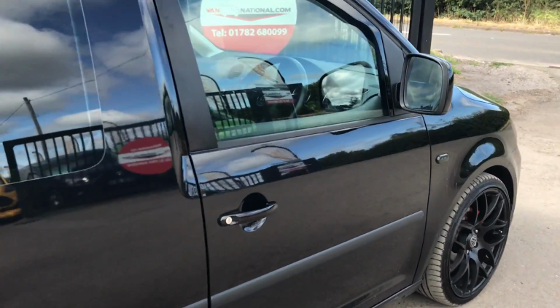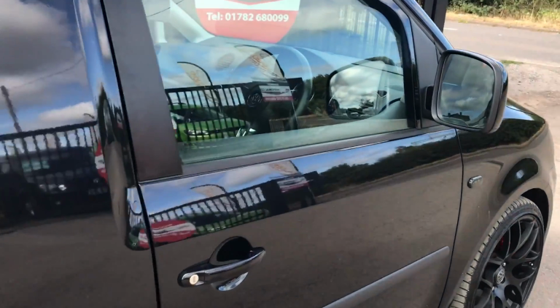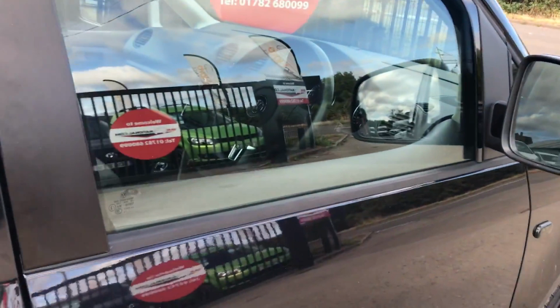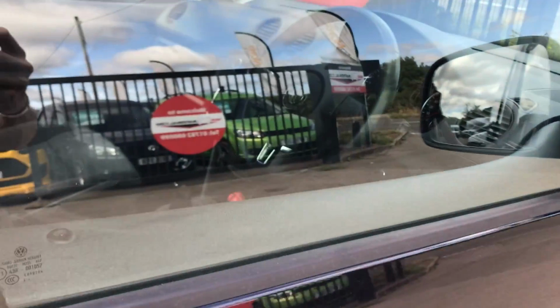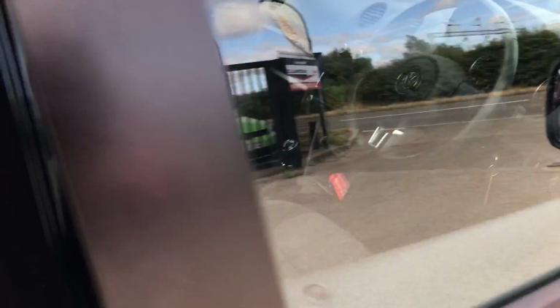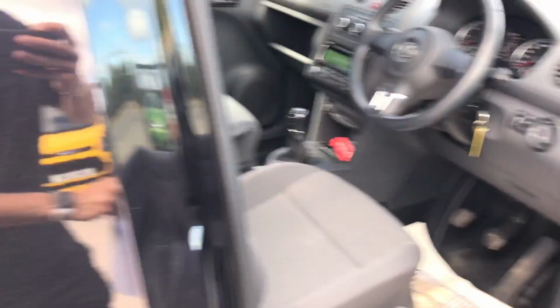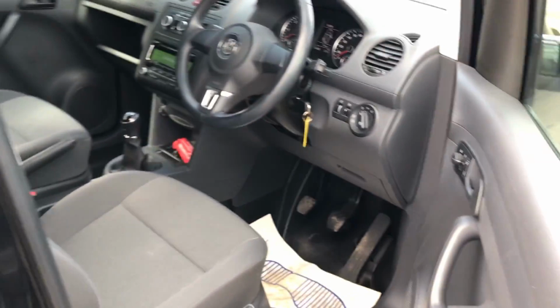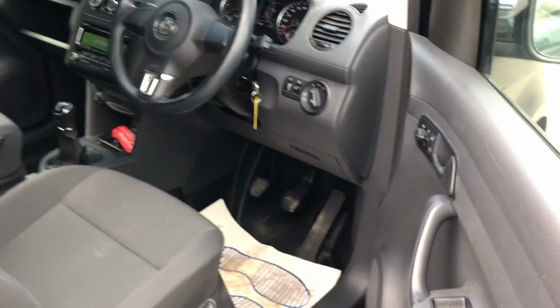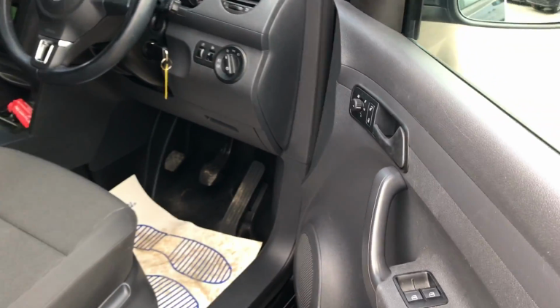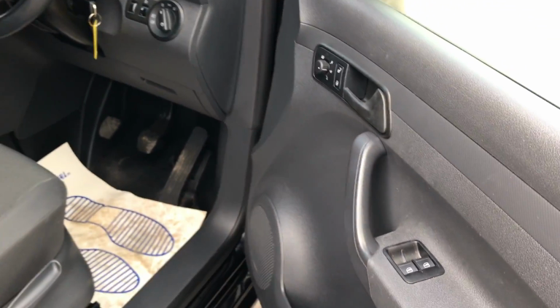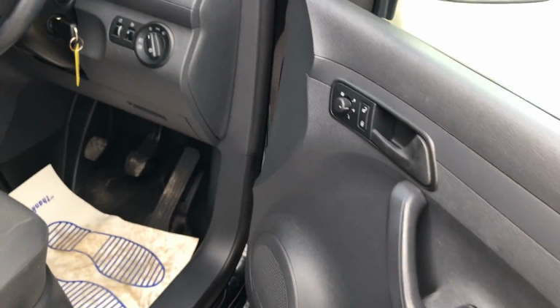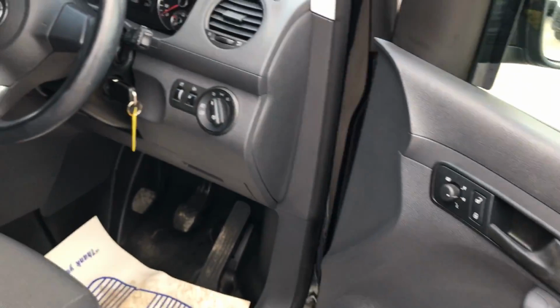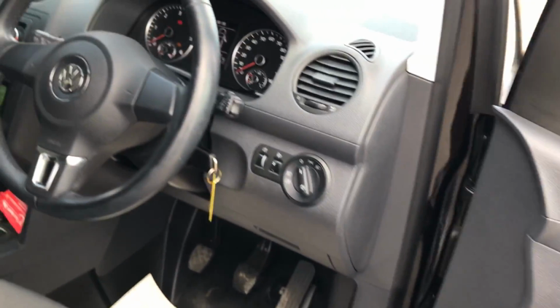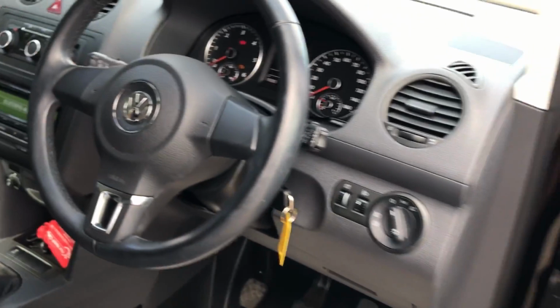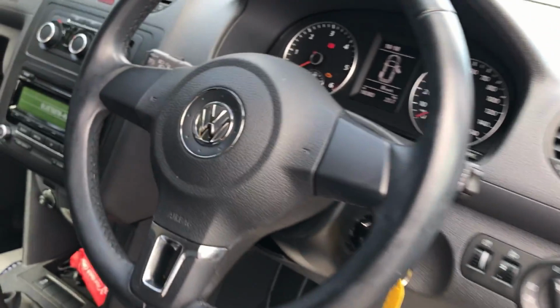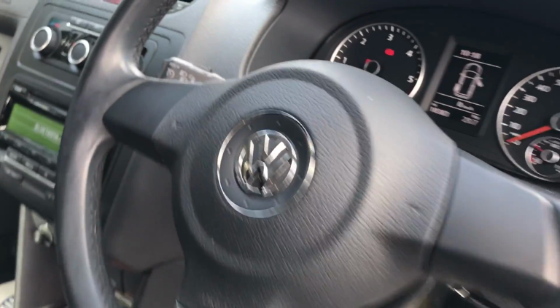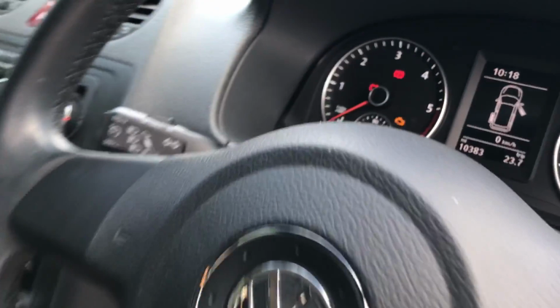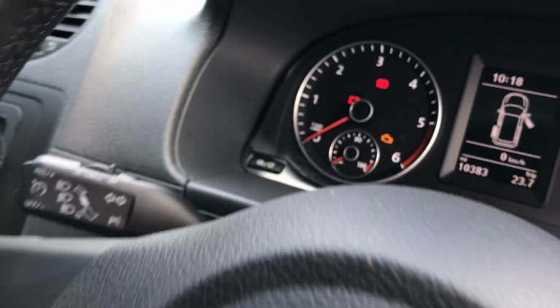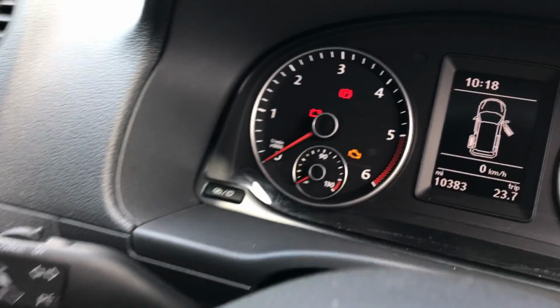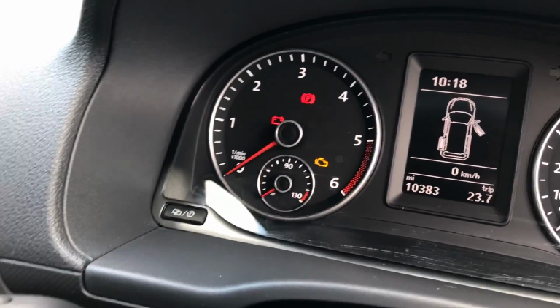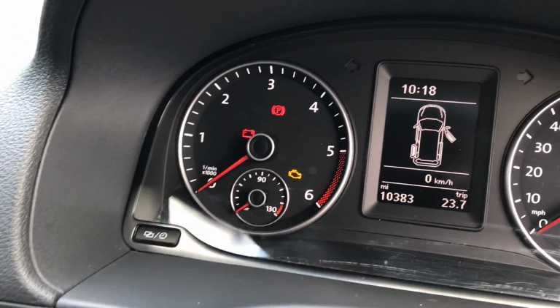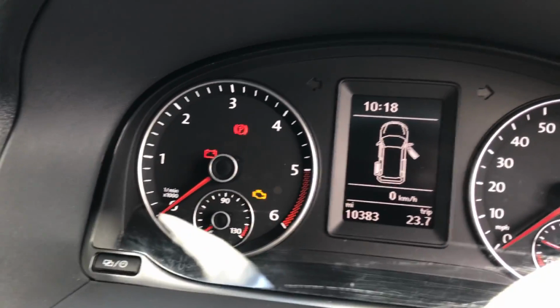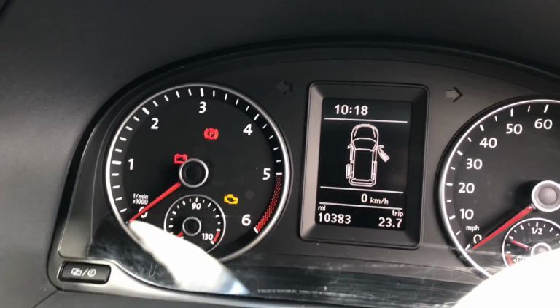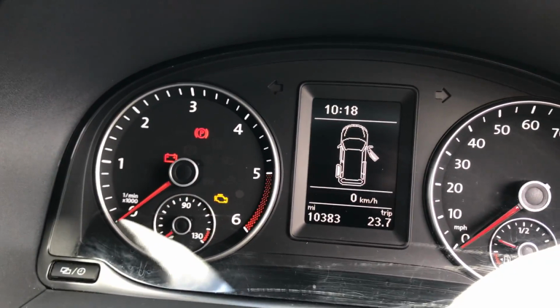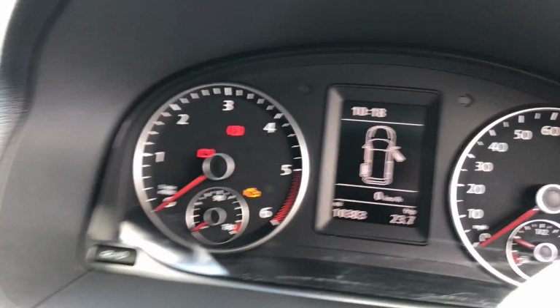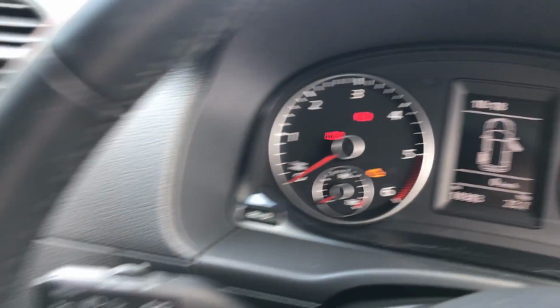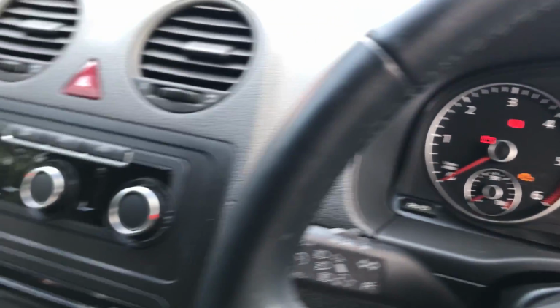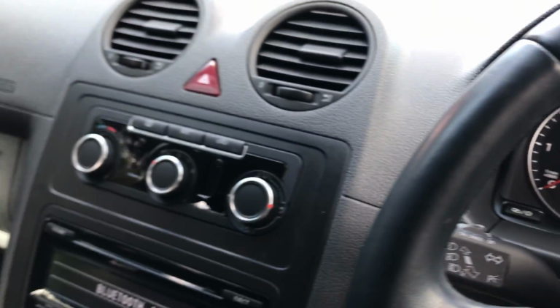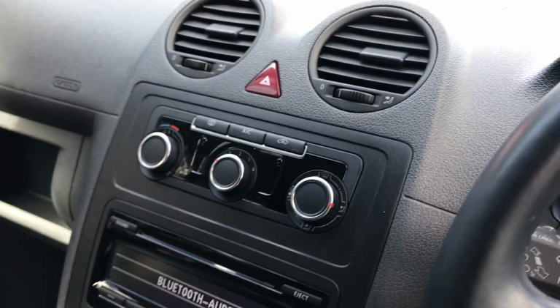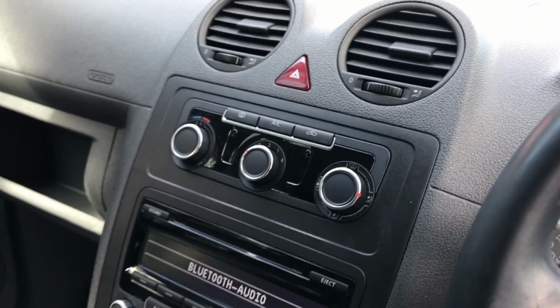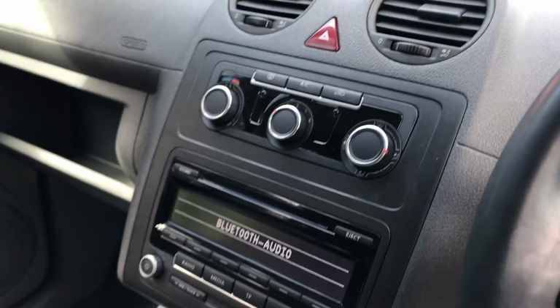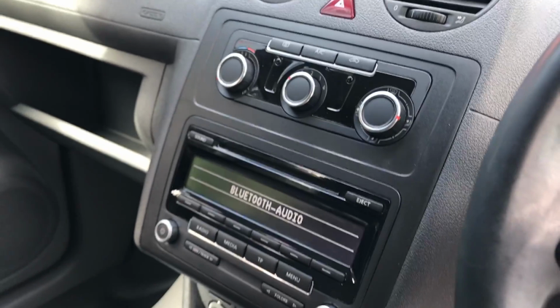If I show you inside the front here, all very clean throughout, electric windows. It's done just 10,383 miles. It's also got air conditioning and Bluetooth.